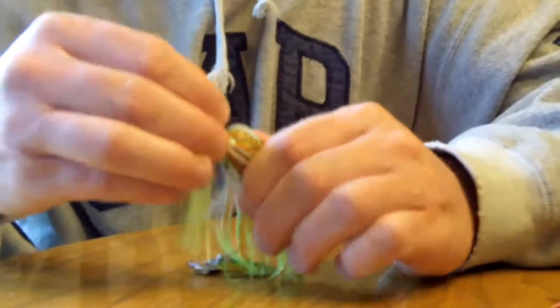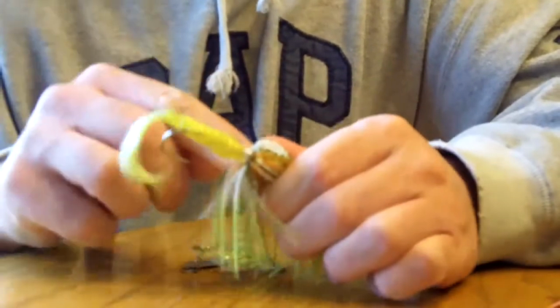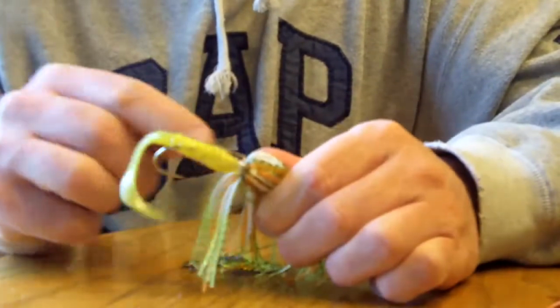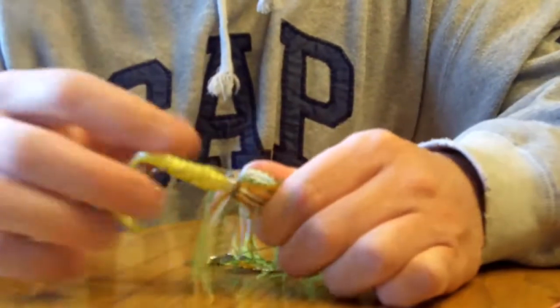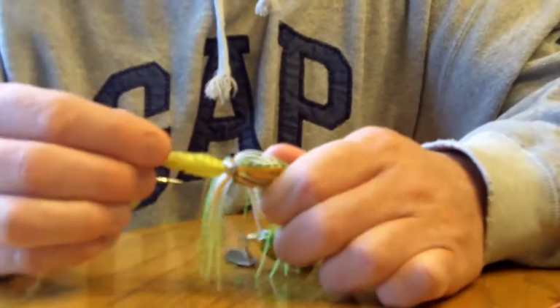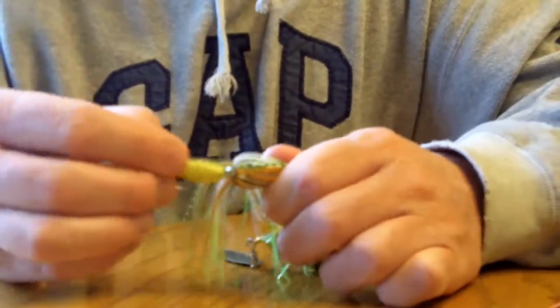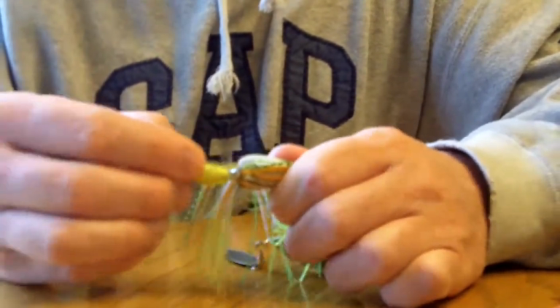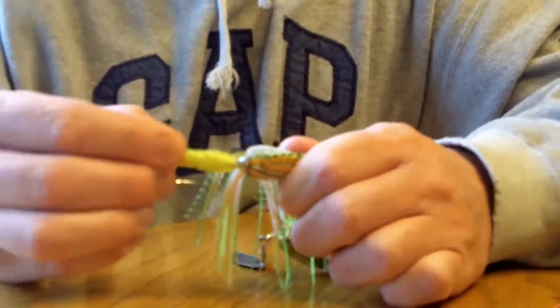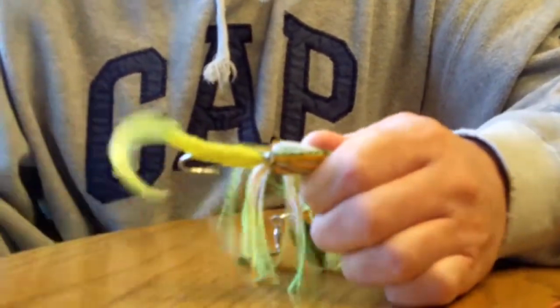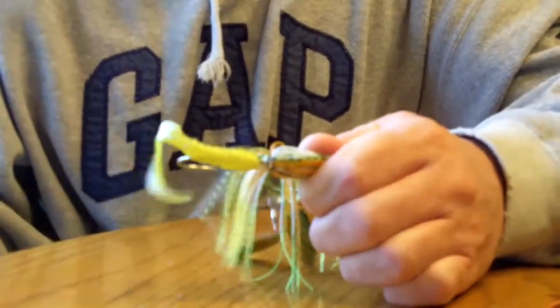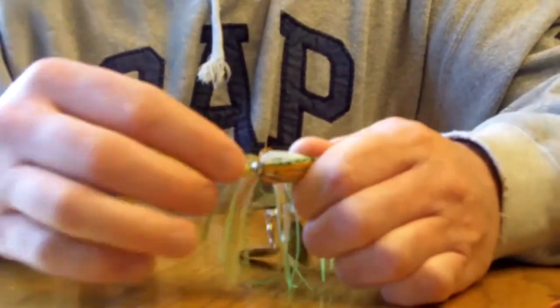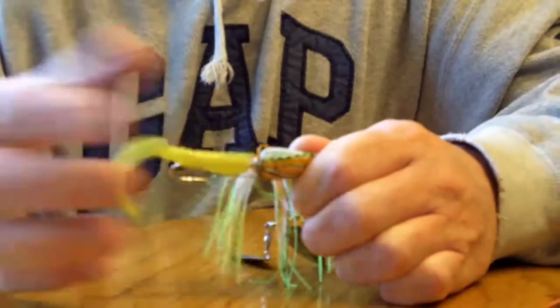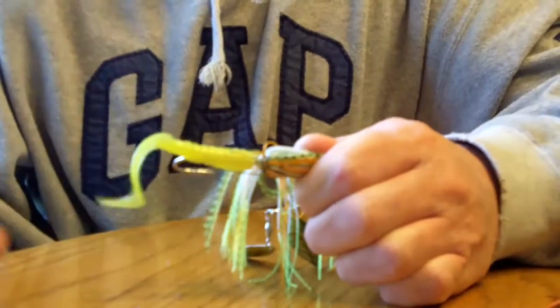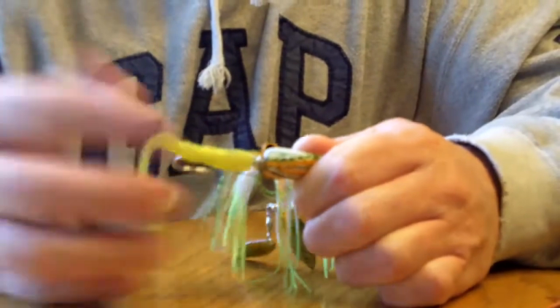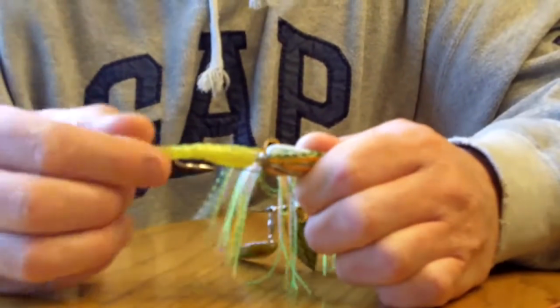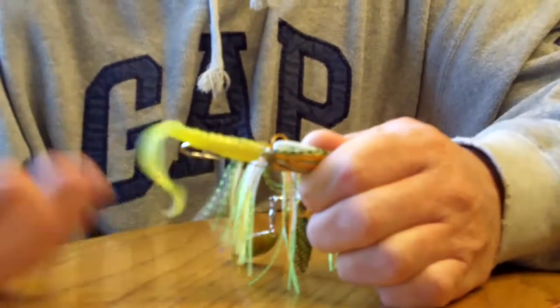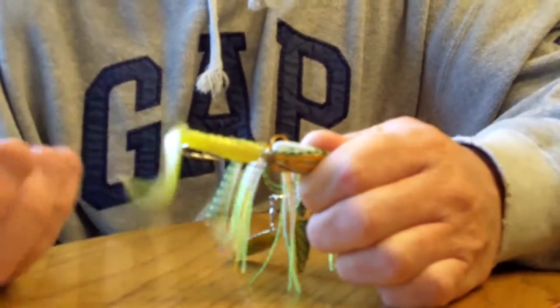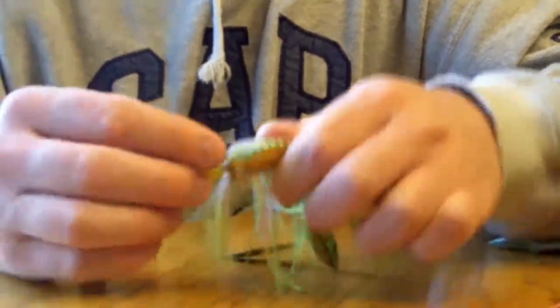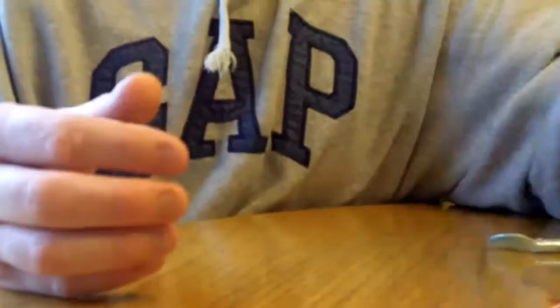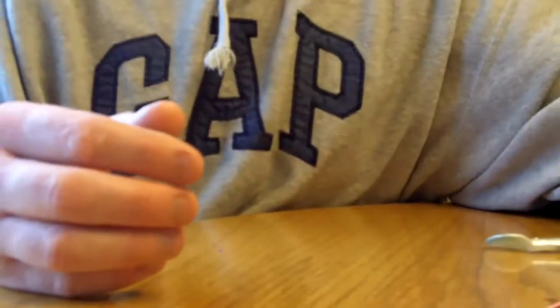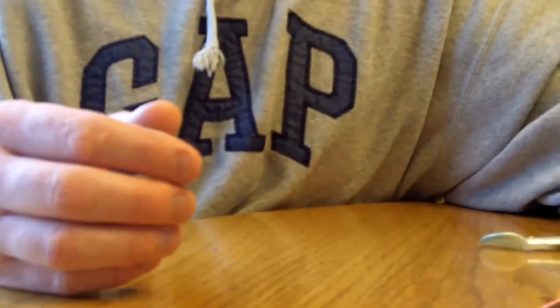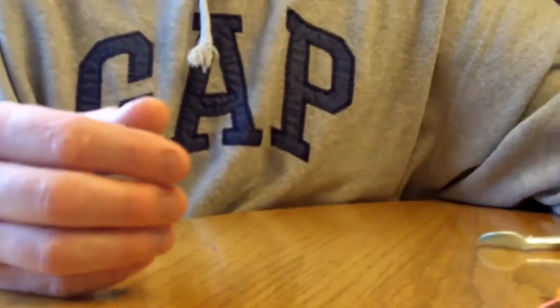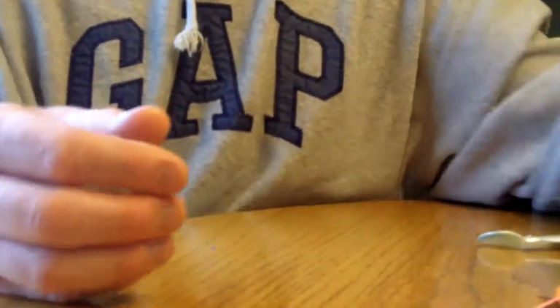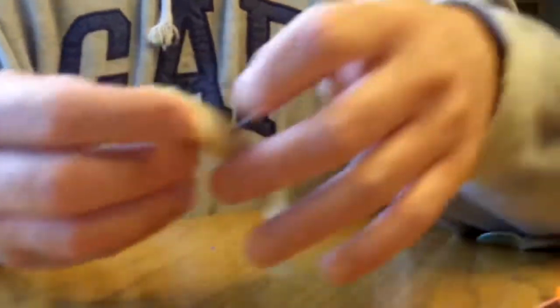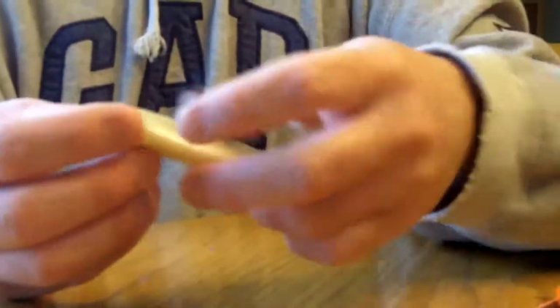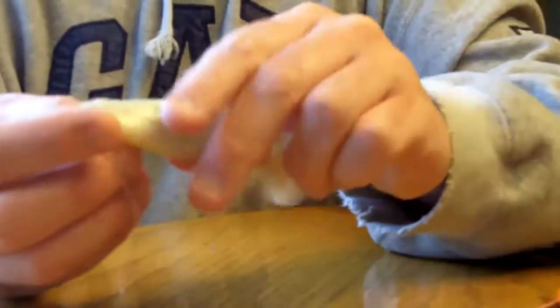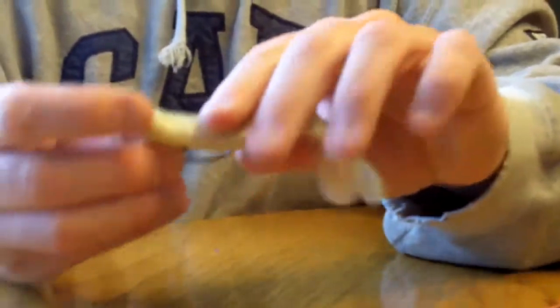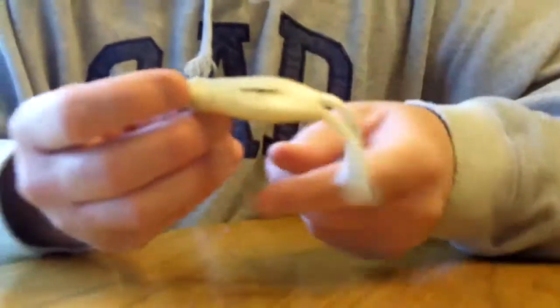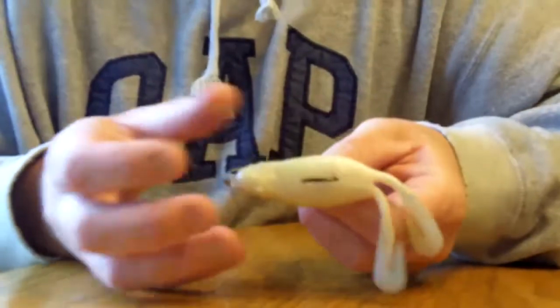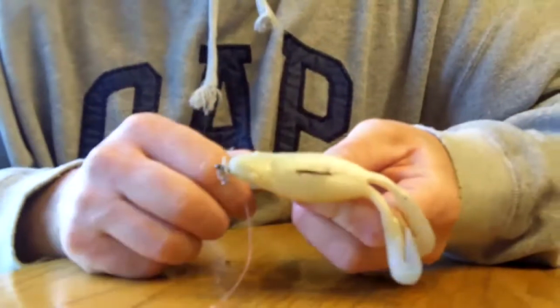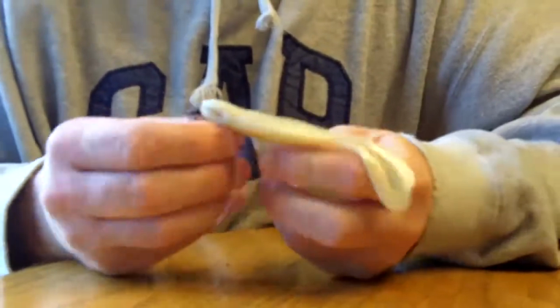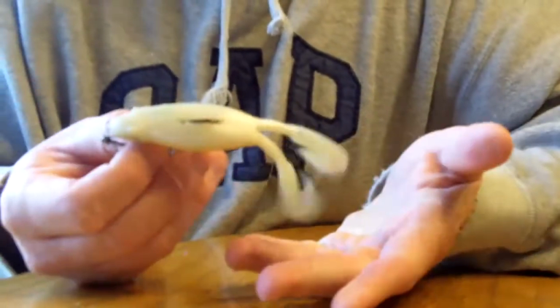Again, it slides up over the collar that holds the skirt on and pinches into the side of your favorite trailer. It also works great on the Buzzing Frogs.